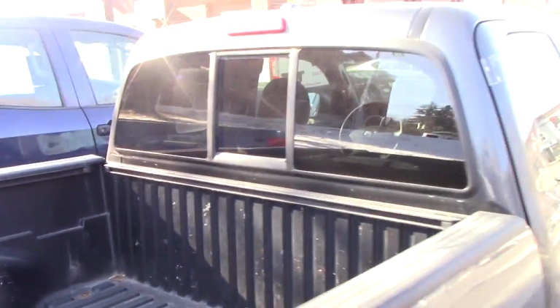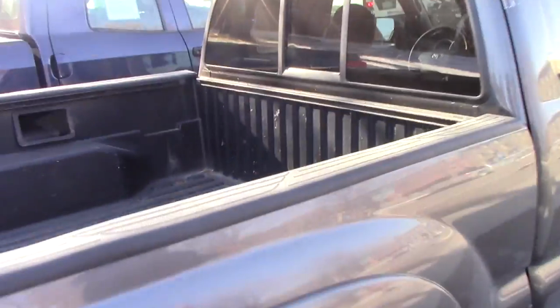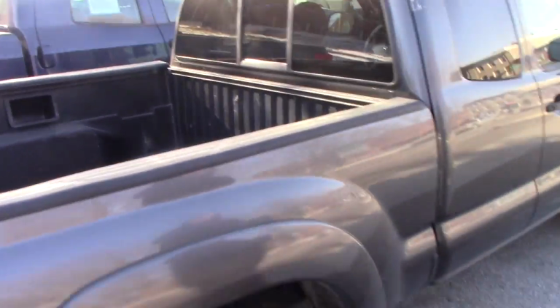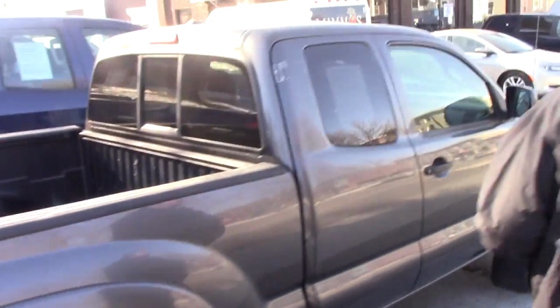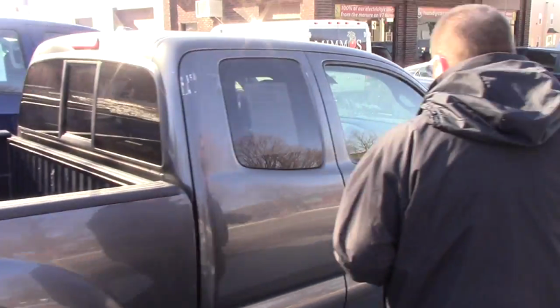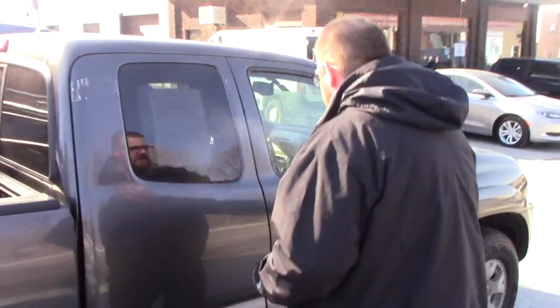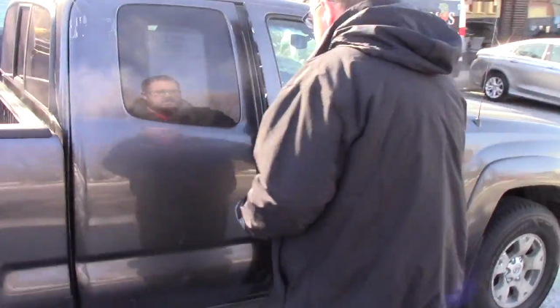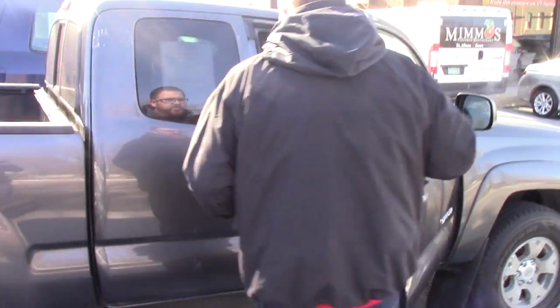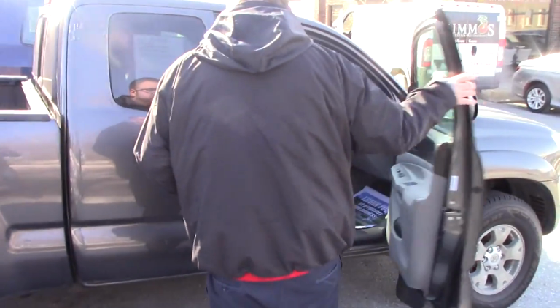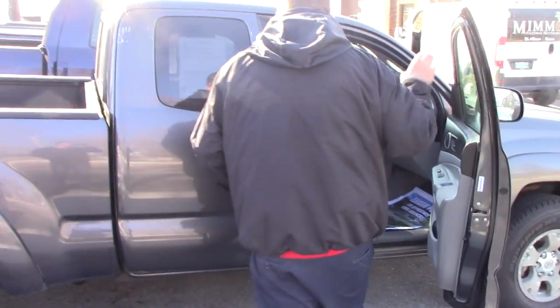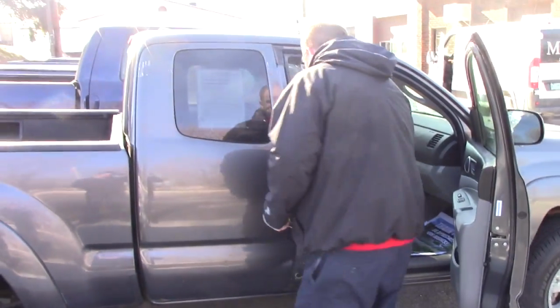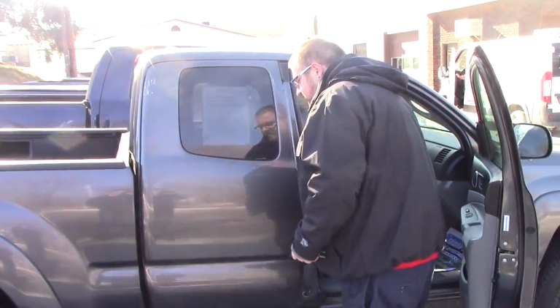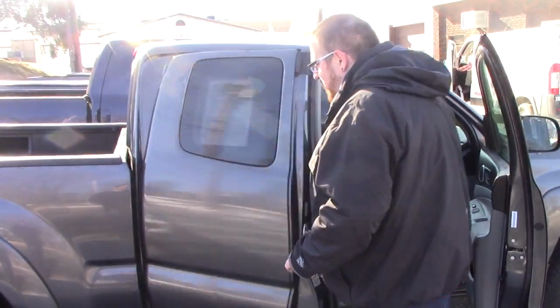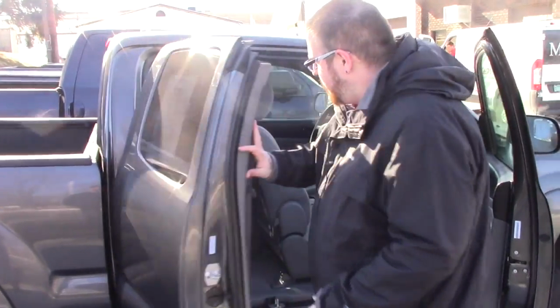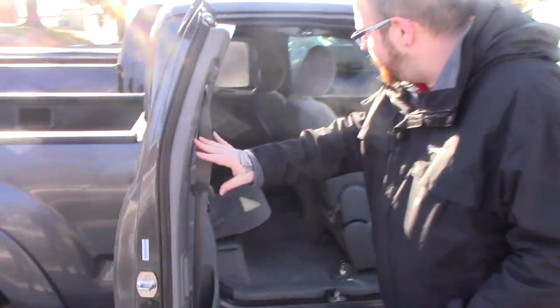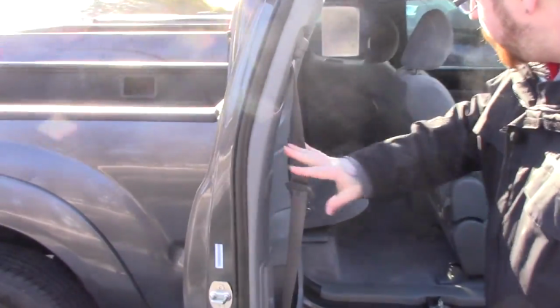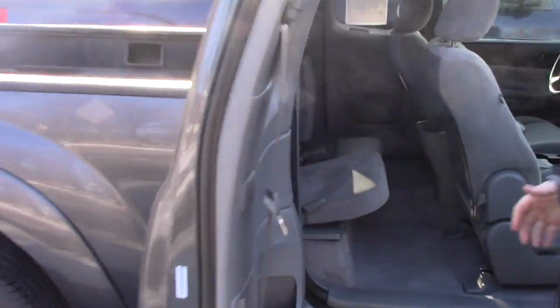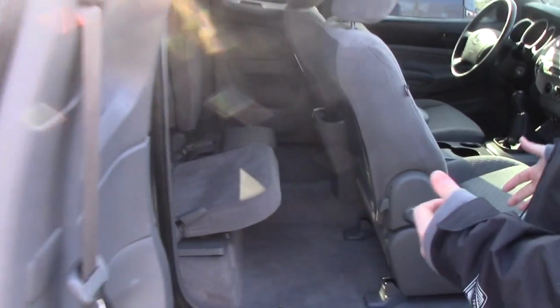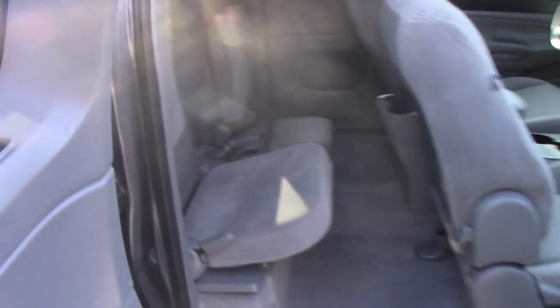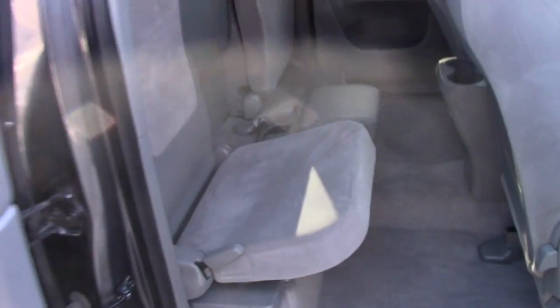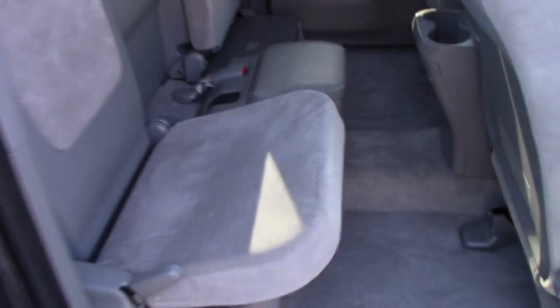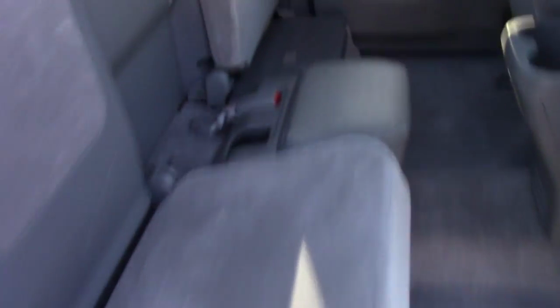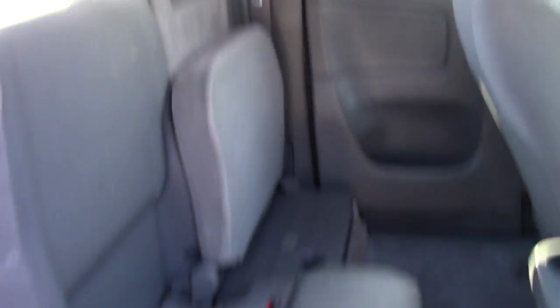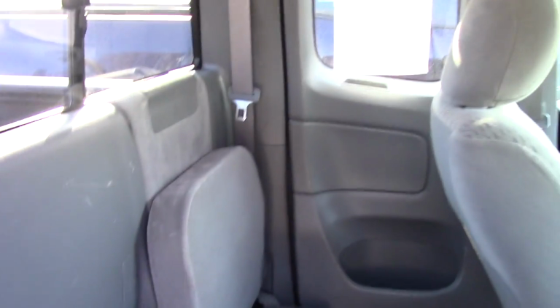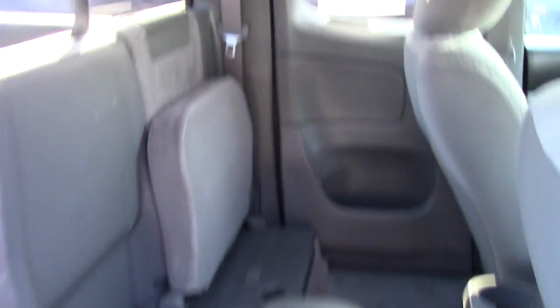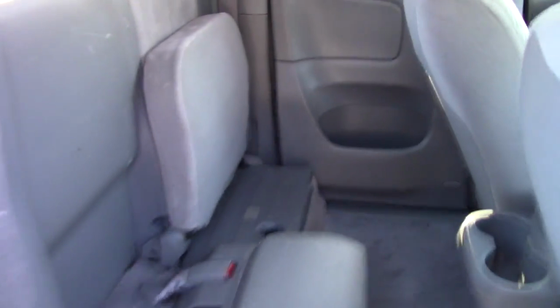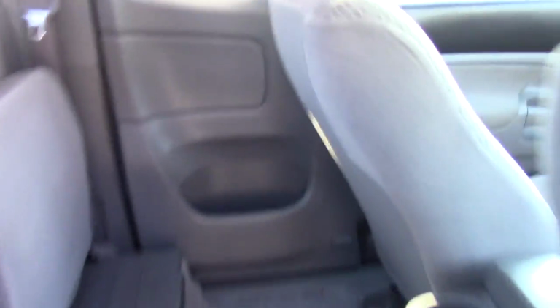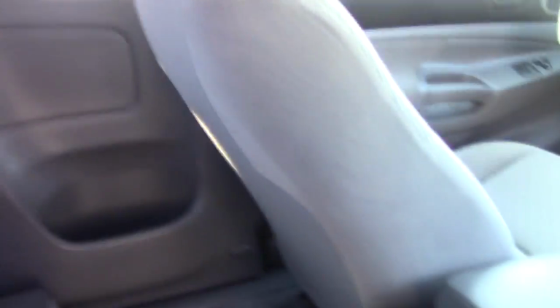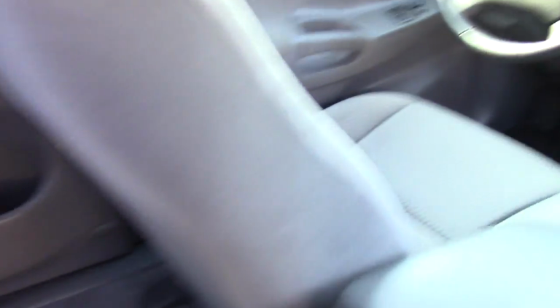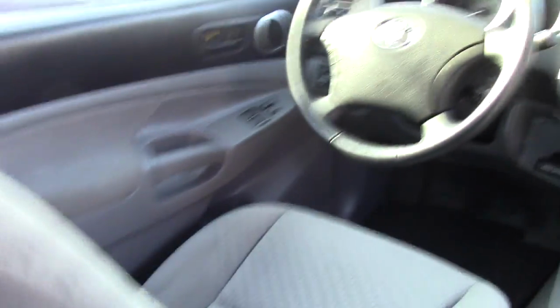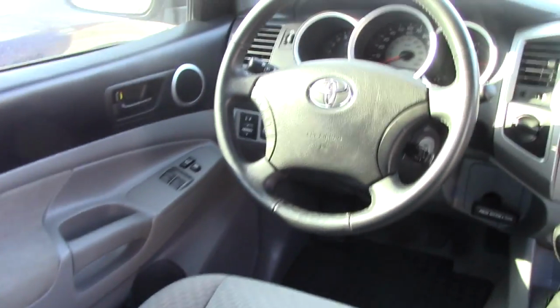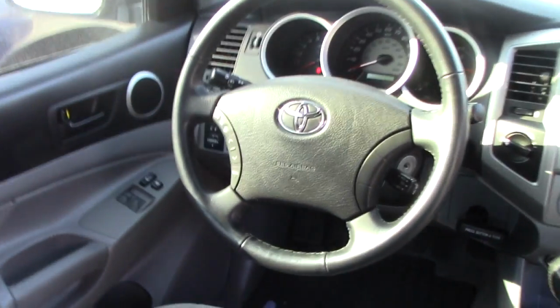I'll show you the interior of the vehicle as well. This is the access cab model so you've got some space back here for passengers or equipment — any ski equipment, fishing gear, anything like that you might want to put in the back. It's got a nice clean grey cloth interior in very good condition.